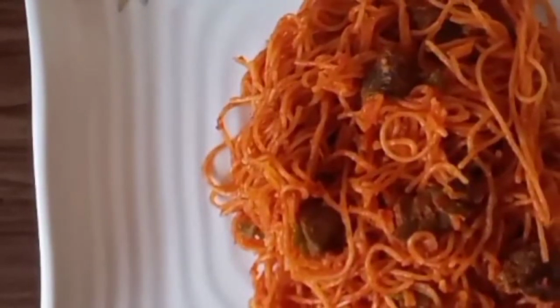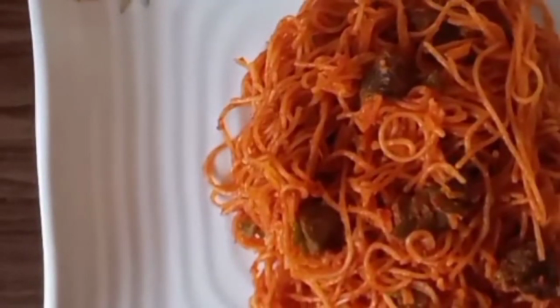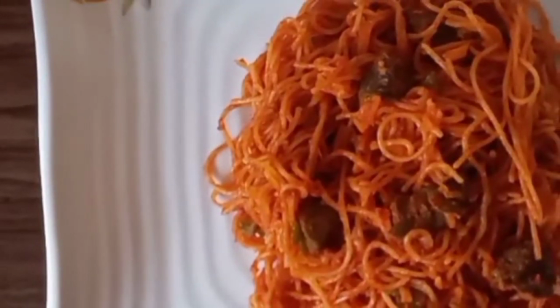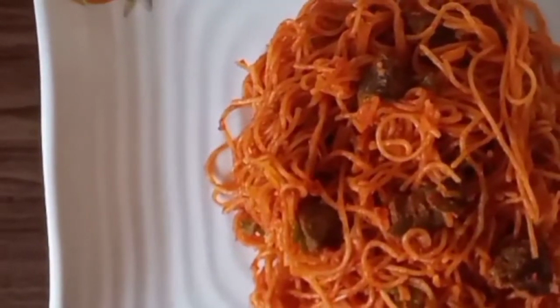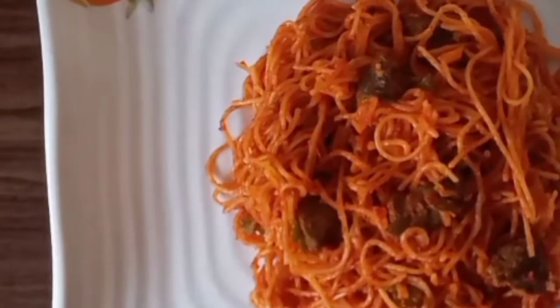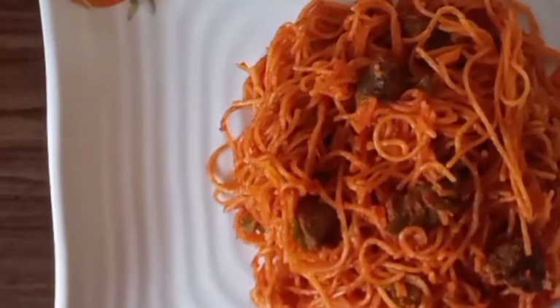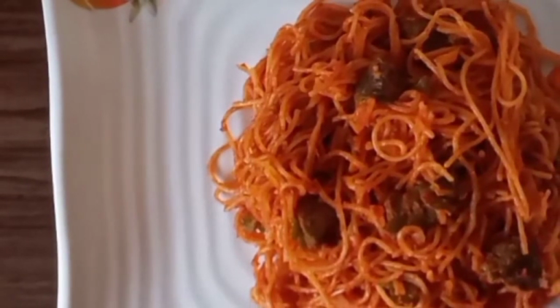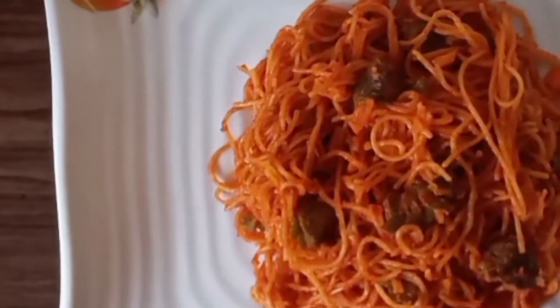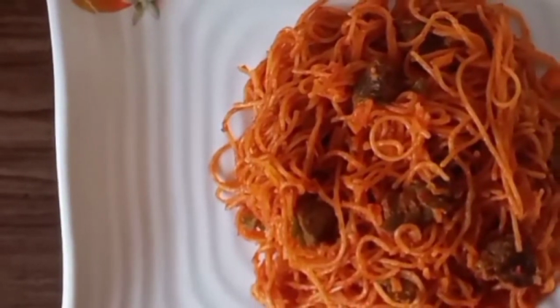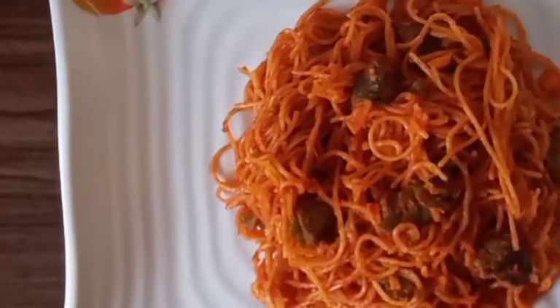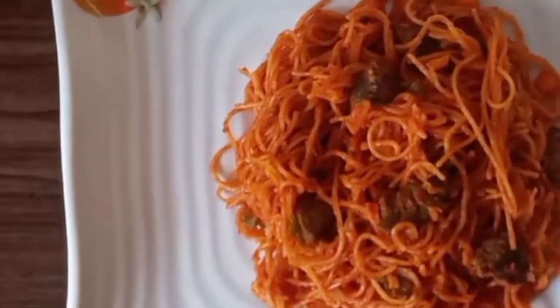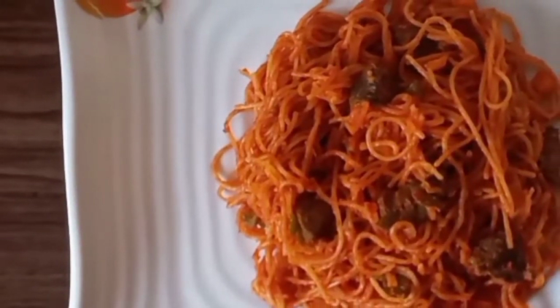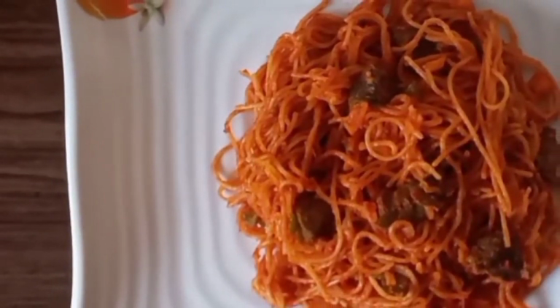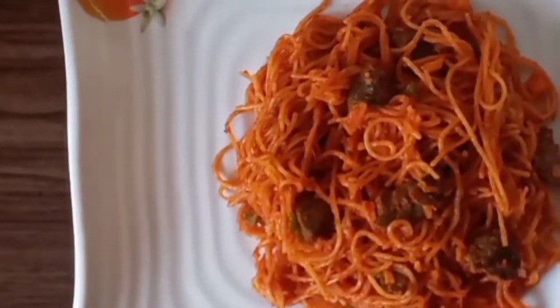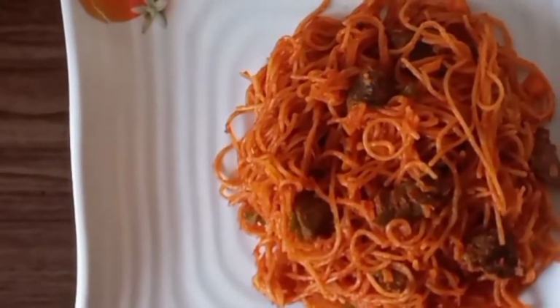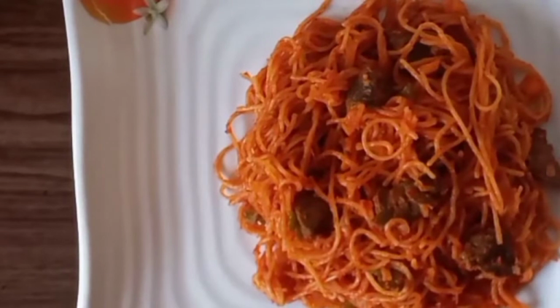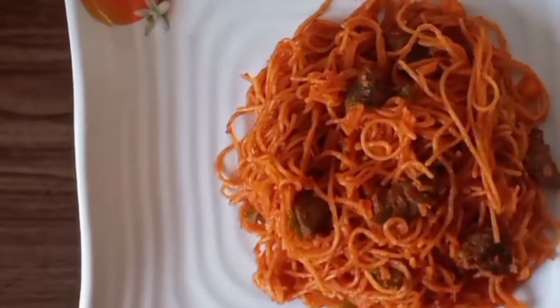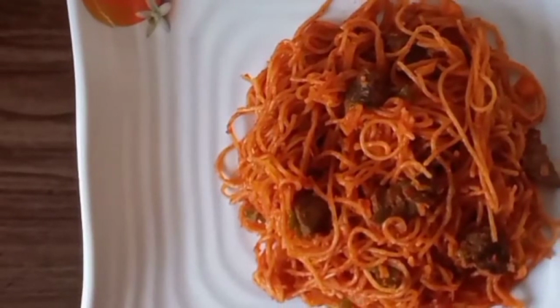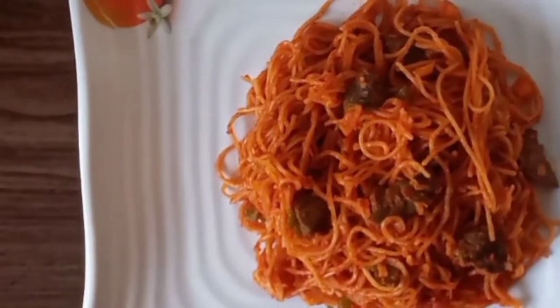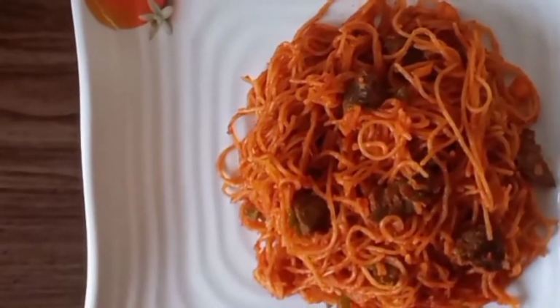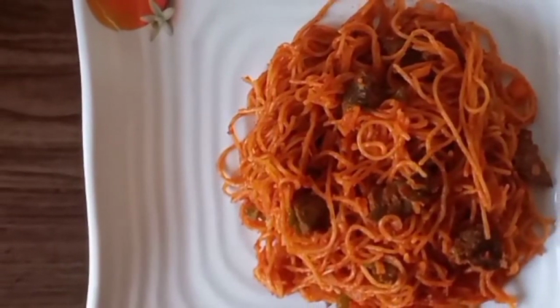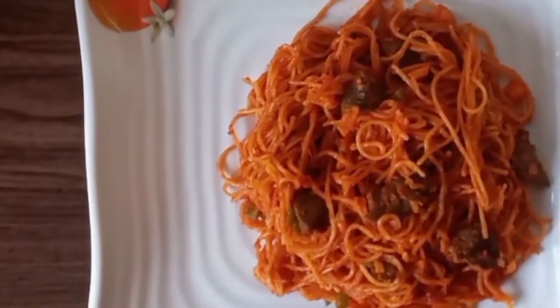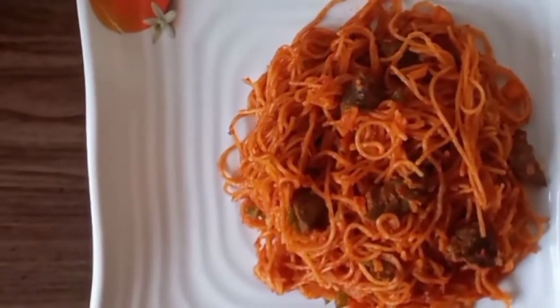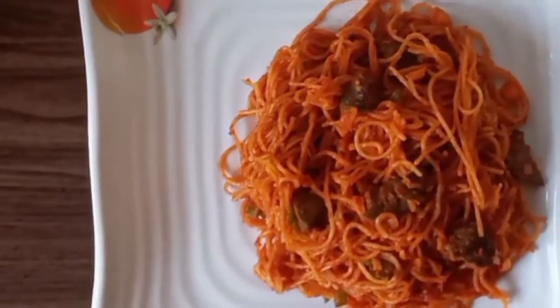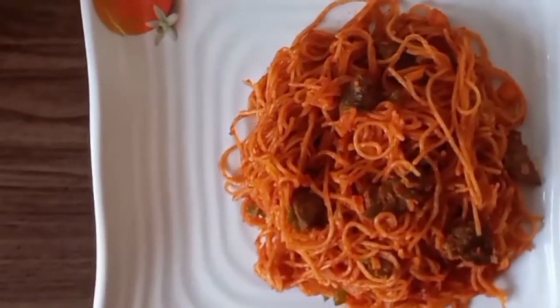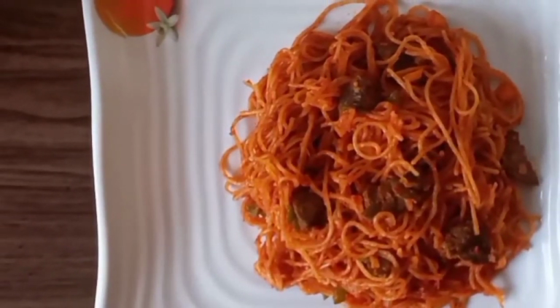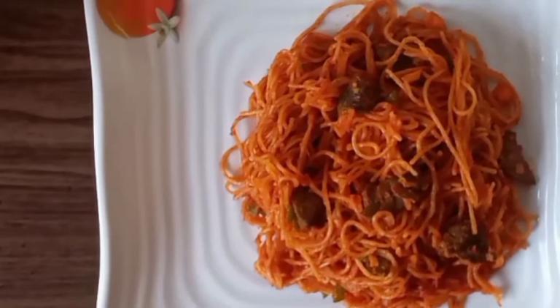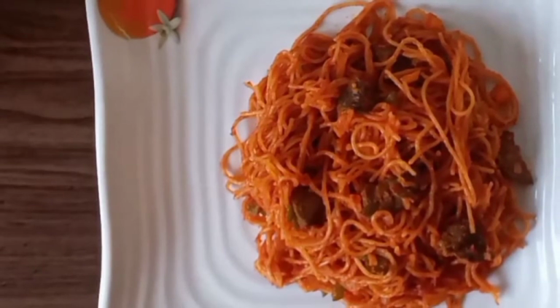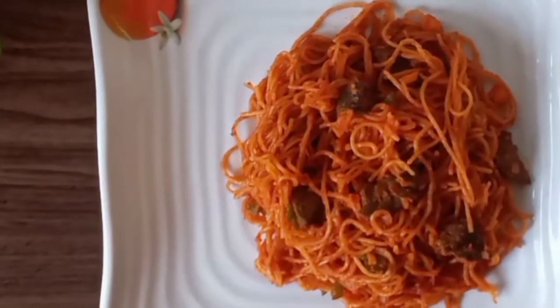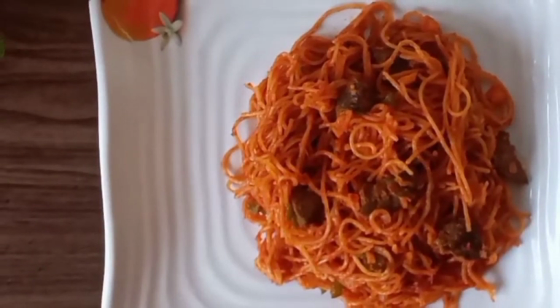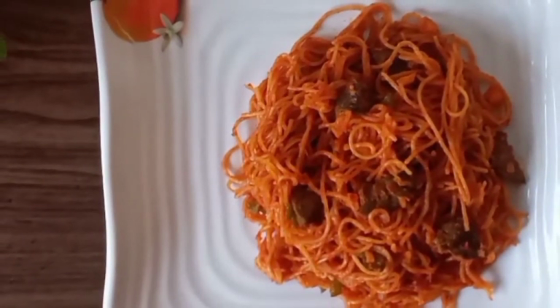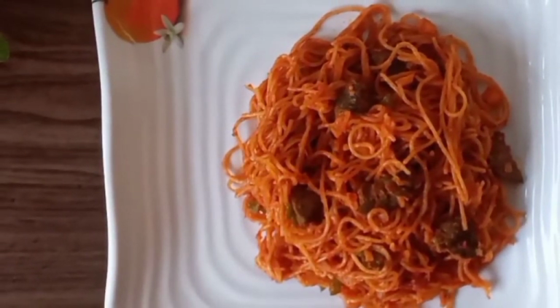It's exactly 12 days to Christmas and I am so excited to bring you today's recipe. We are making spaghetti jollof, or spark jollof if you want to call it that way.